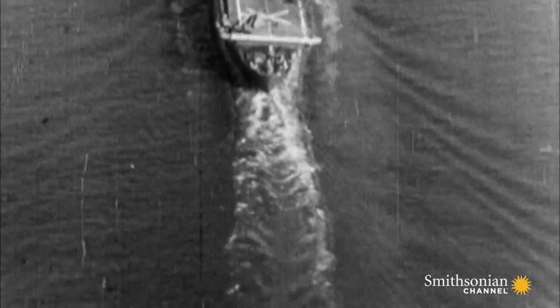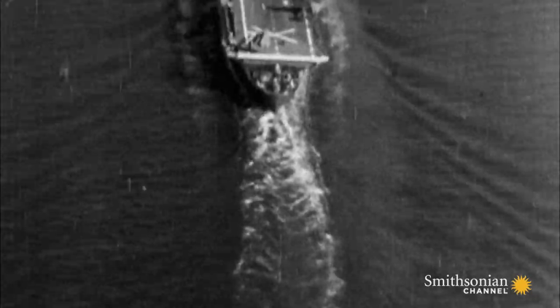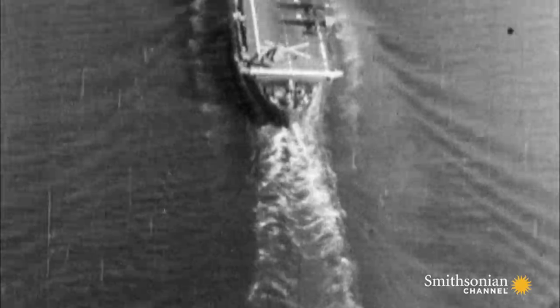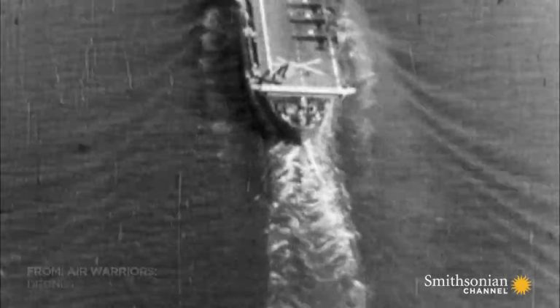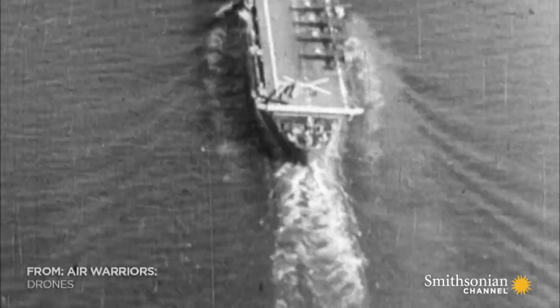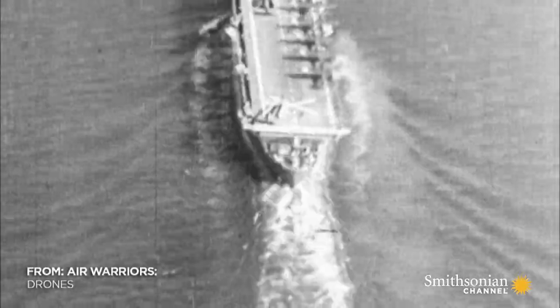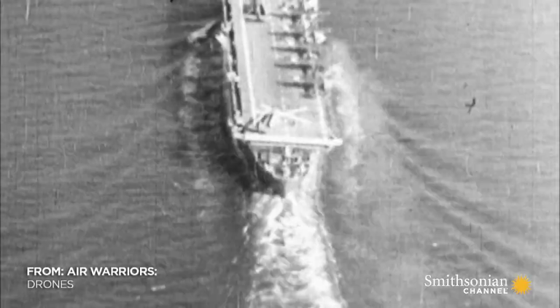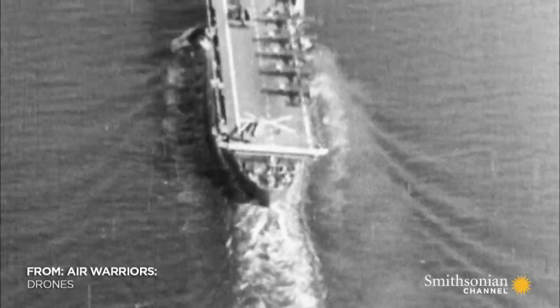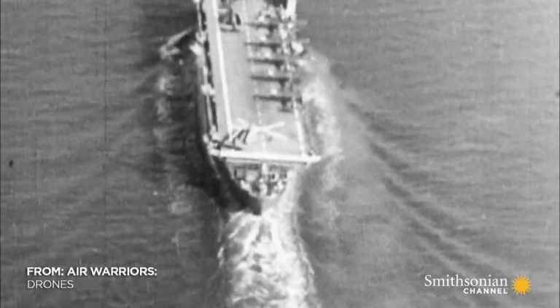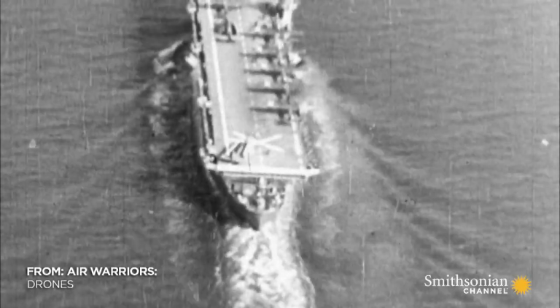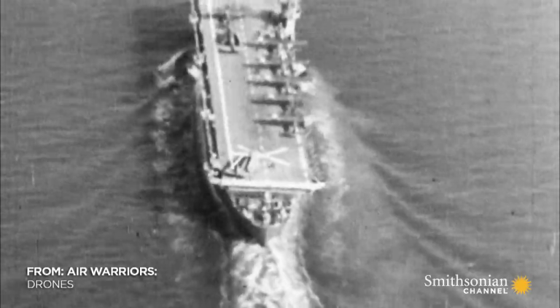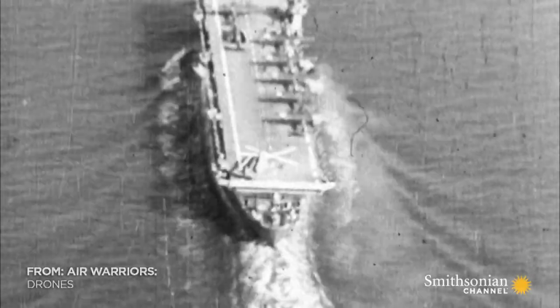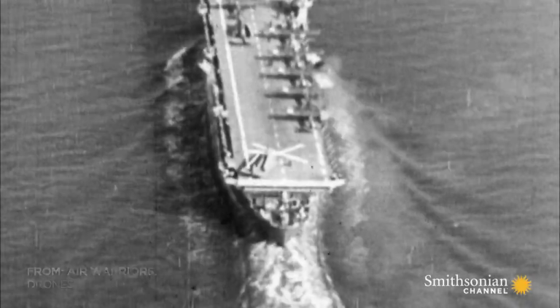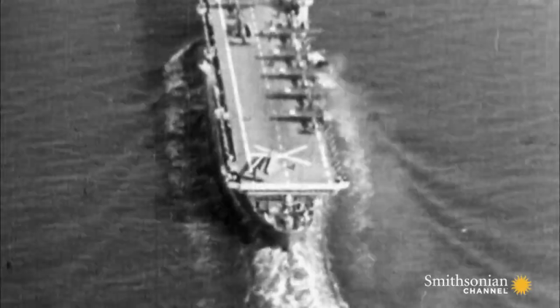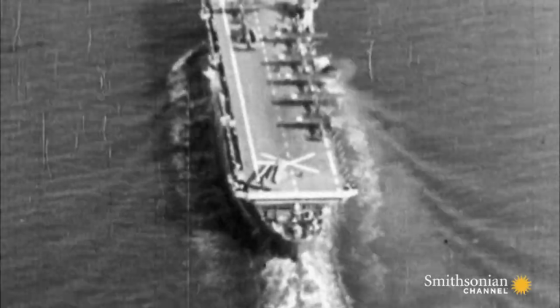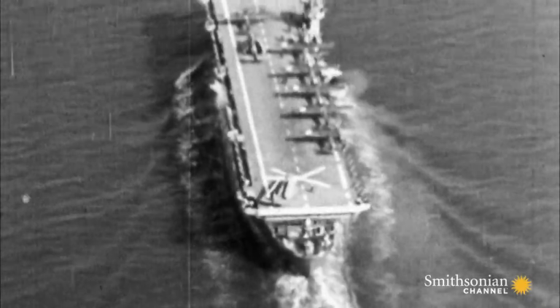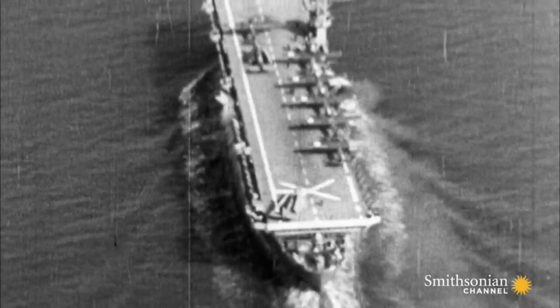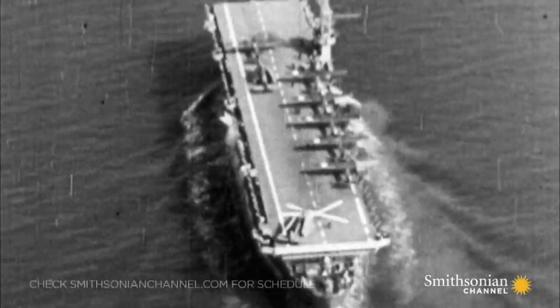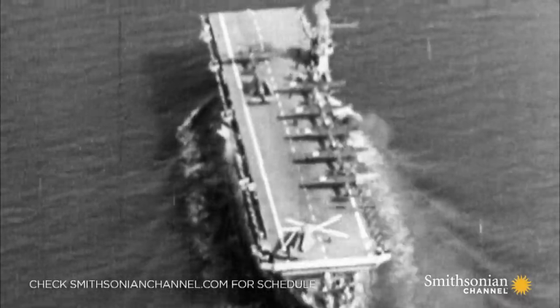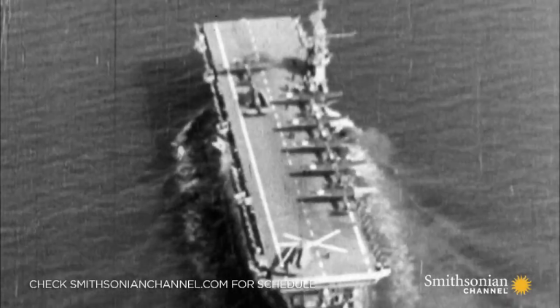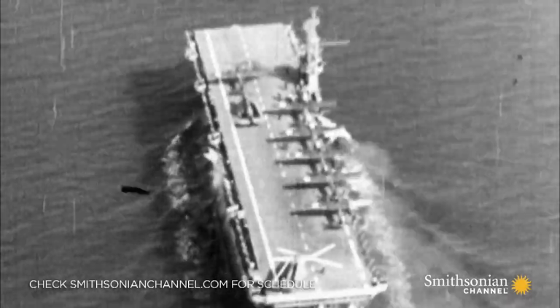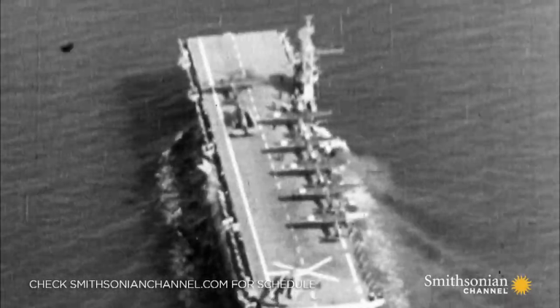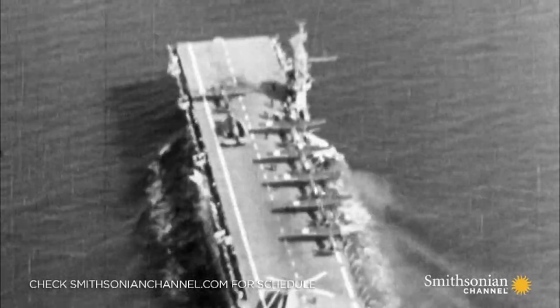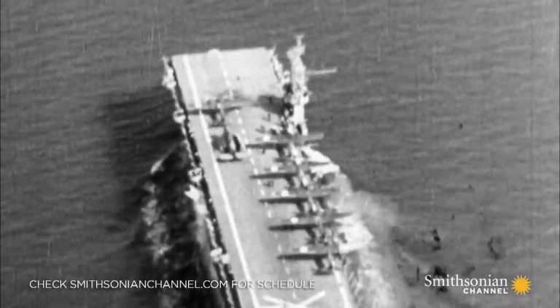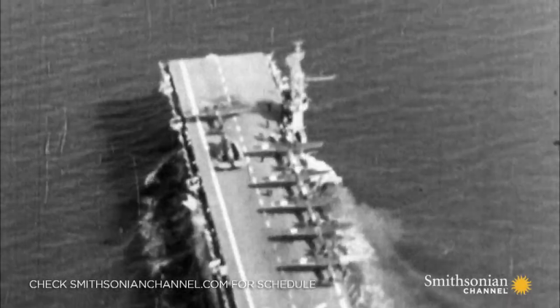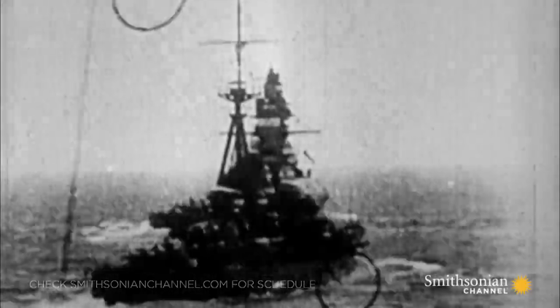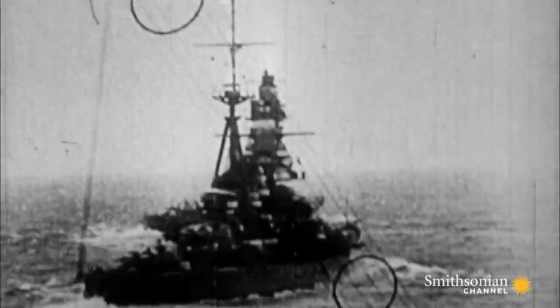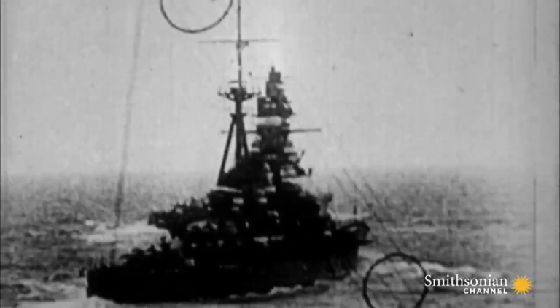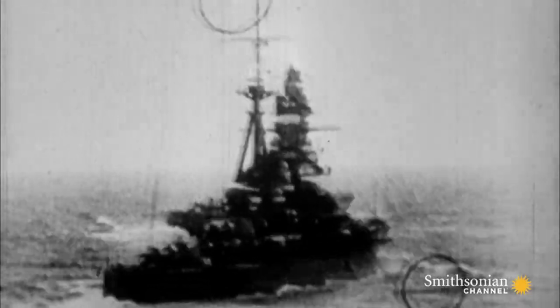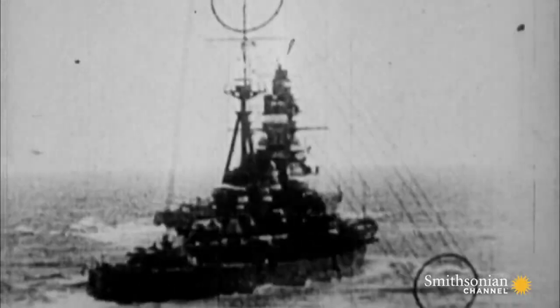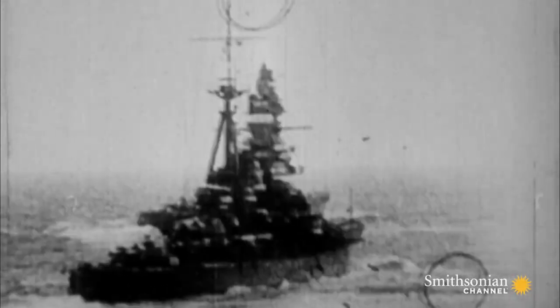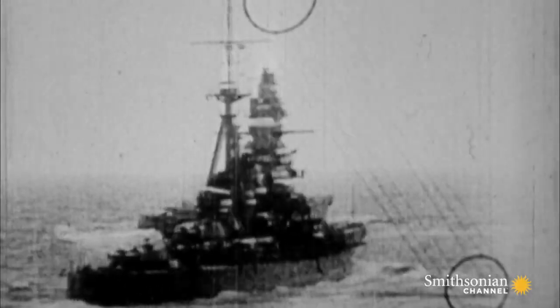March, 1944. The Navy deploys the new drone in the Pacific. Its target: Japanese ships.